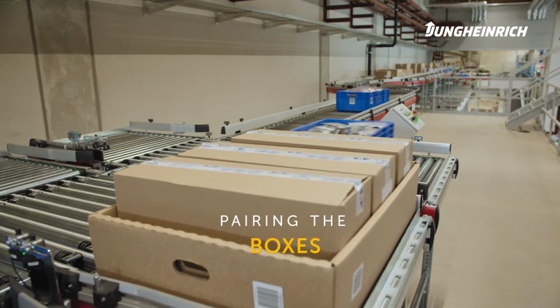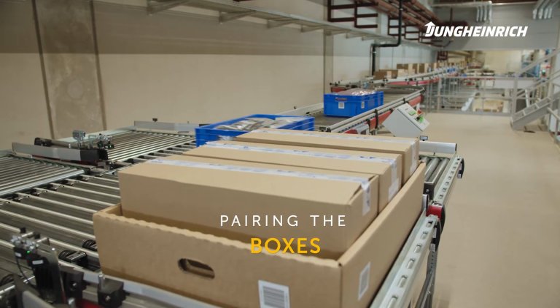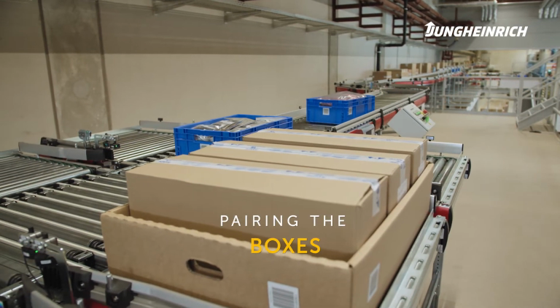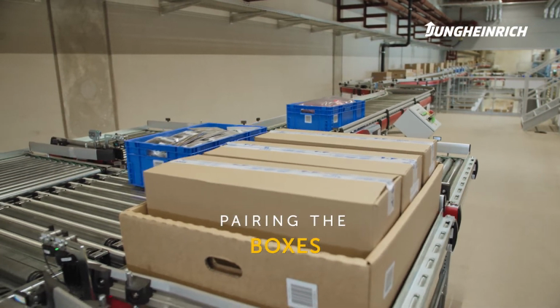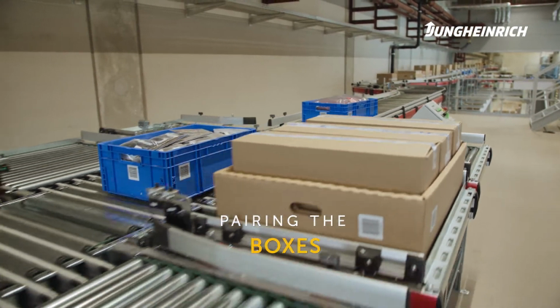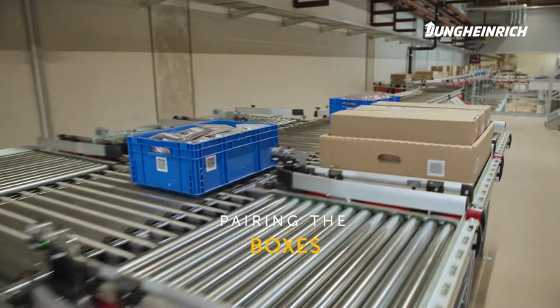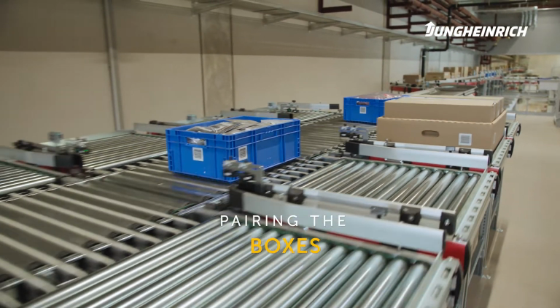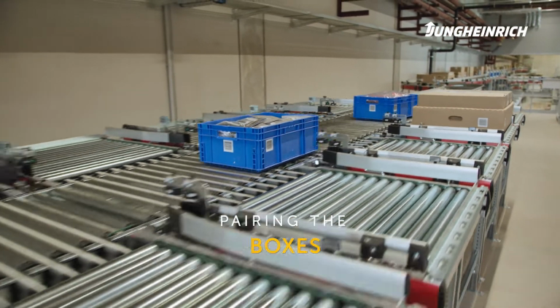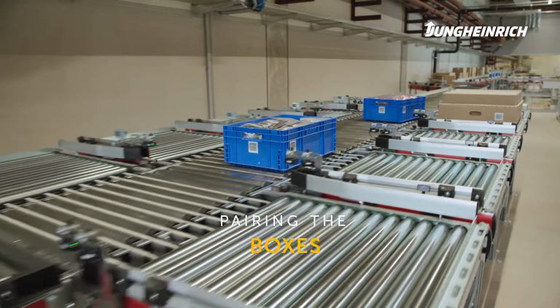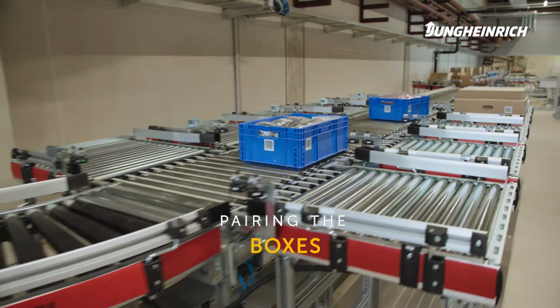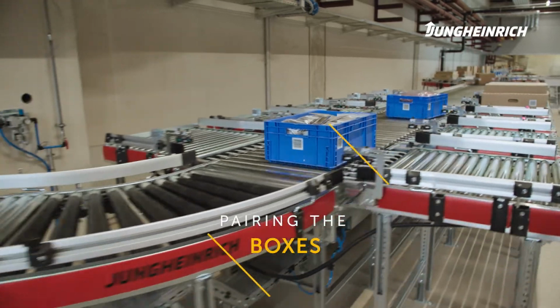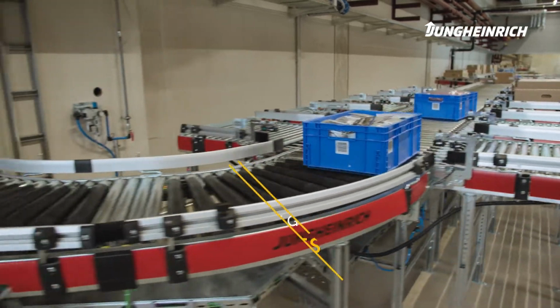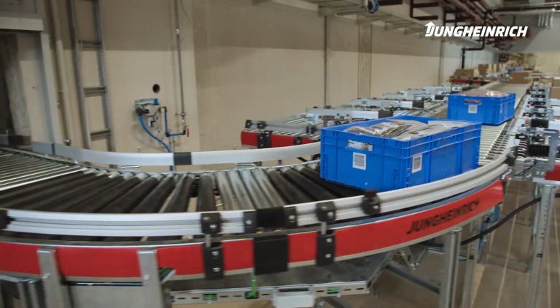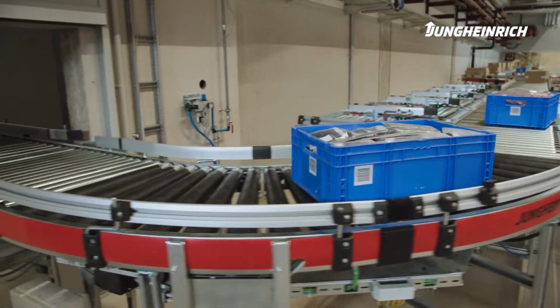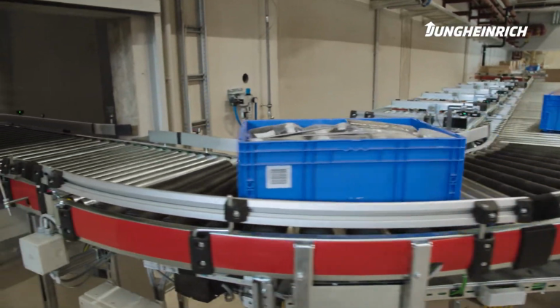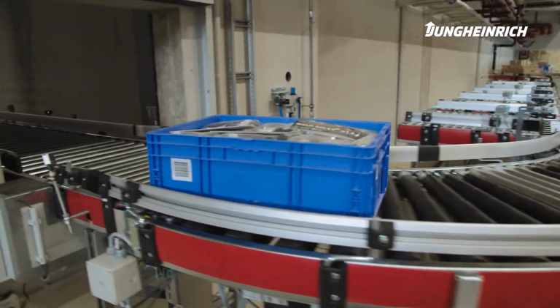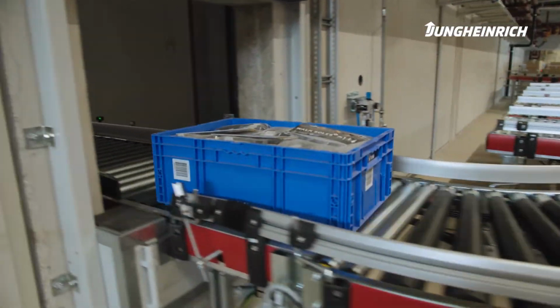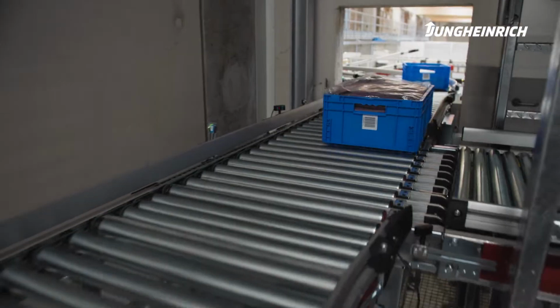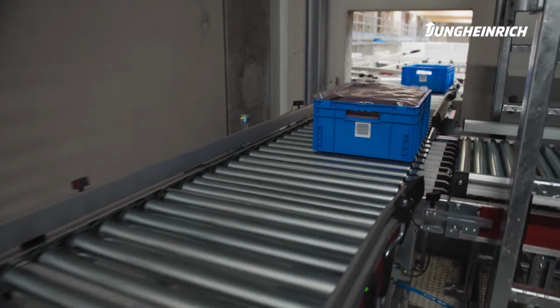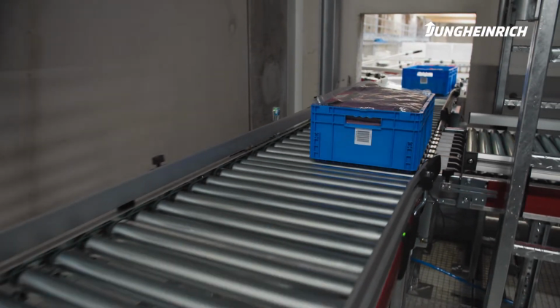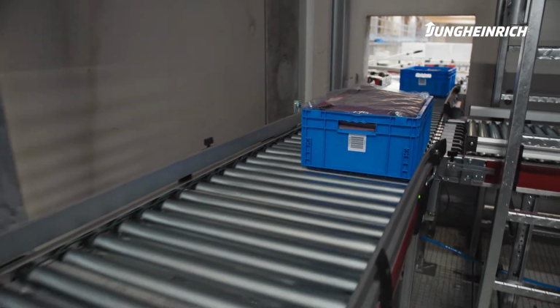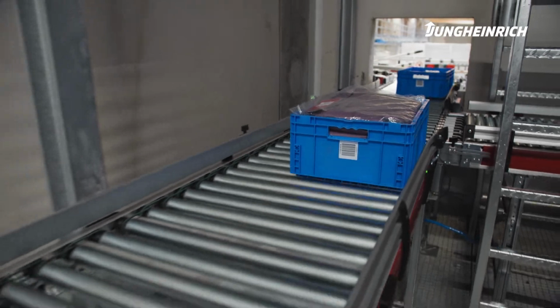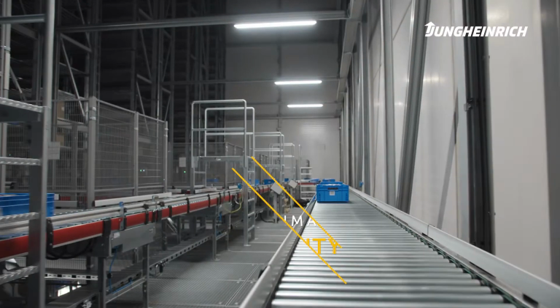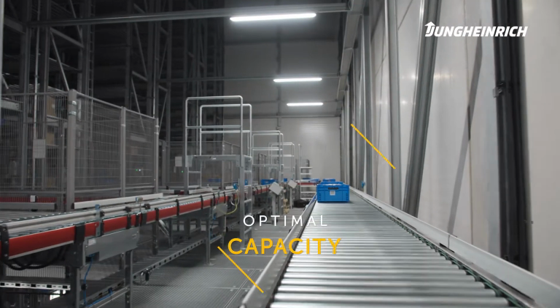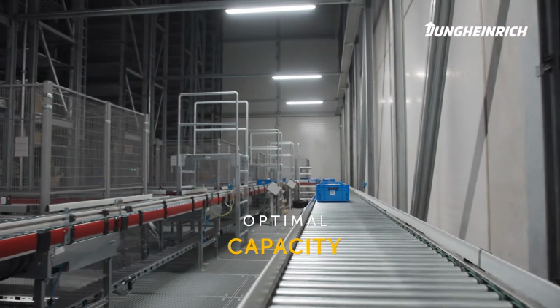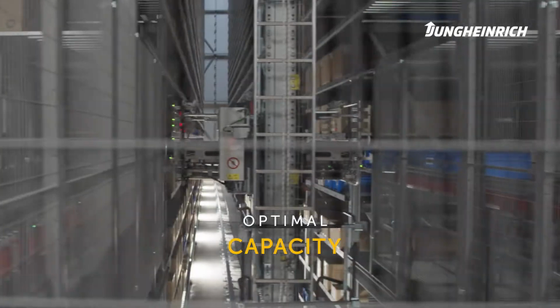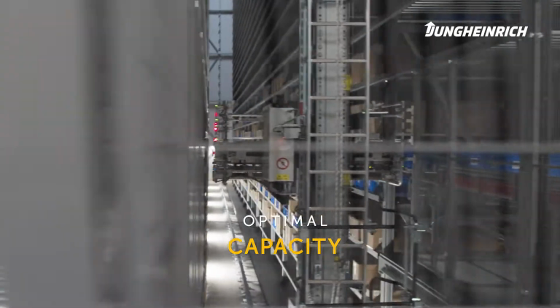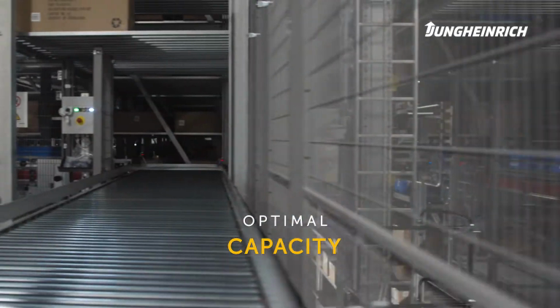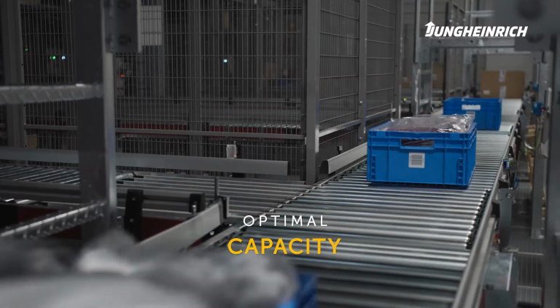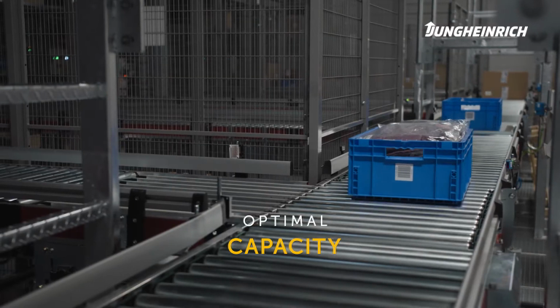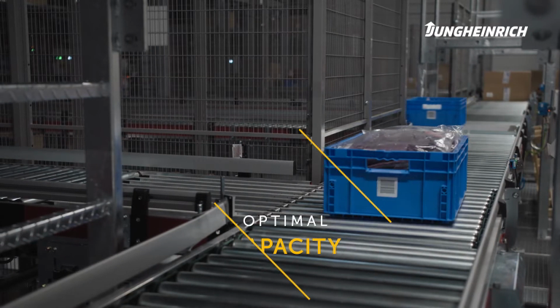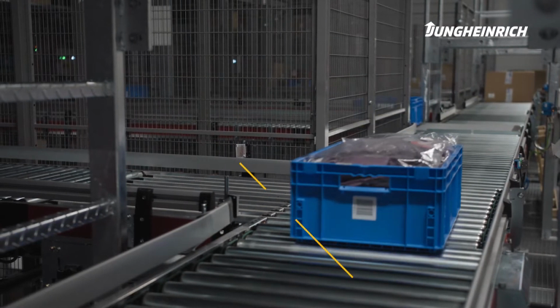Following the 3D mapping, the boxes are paired into groups, meaning items of the same length and width are grouped together. That allows us to store them as efficiently as possible and use the volume of the warehouse to optimal capacity.